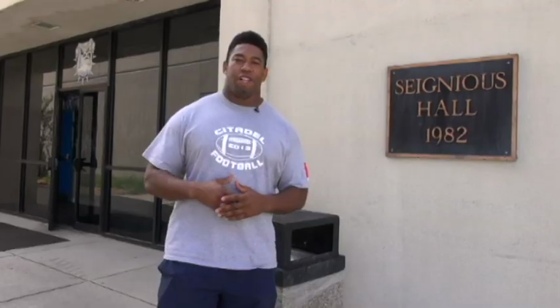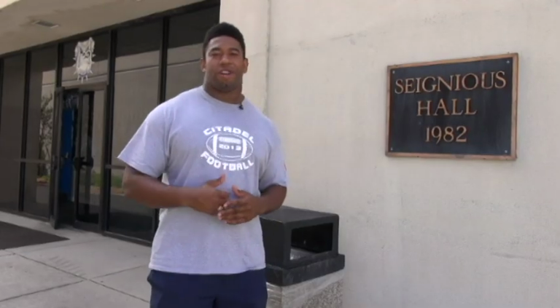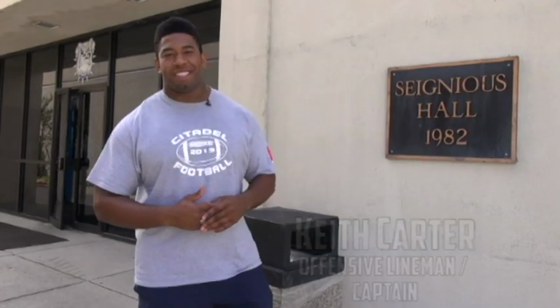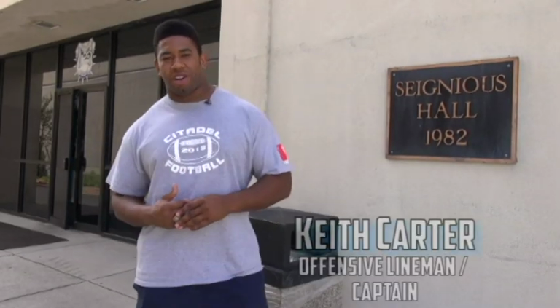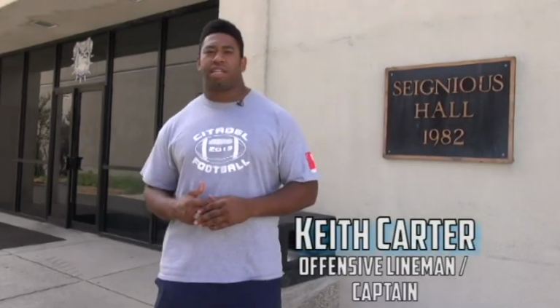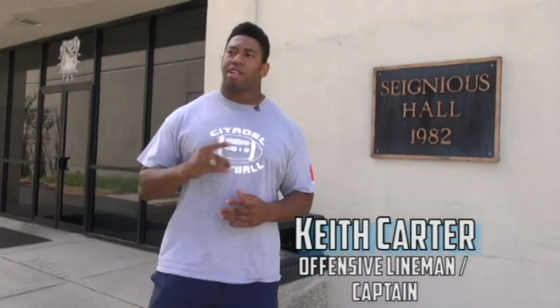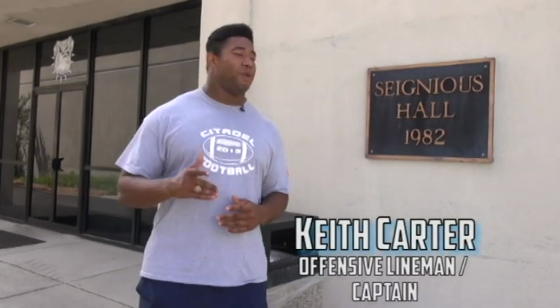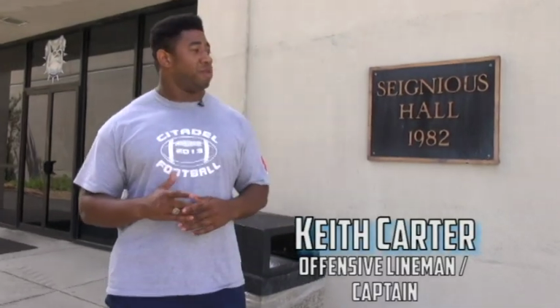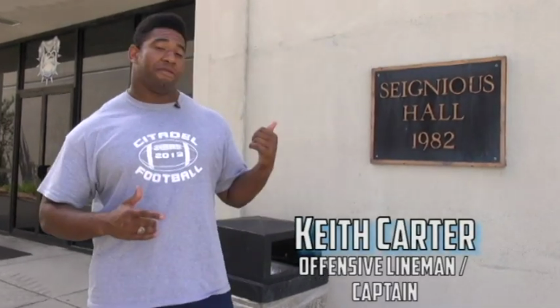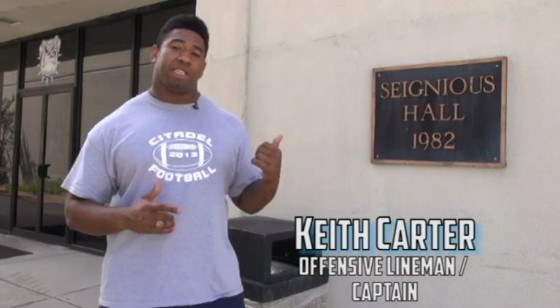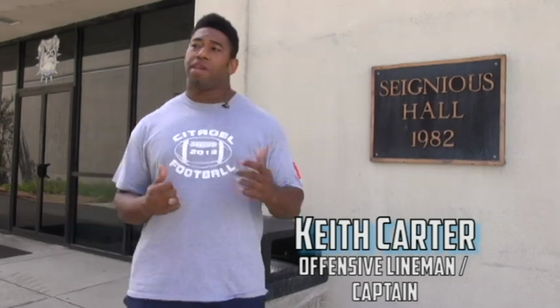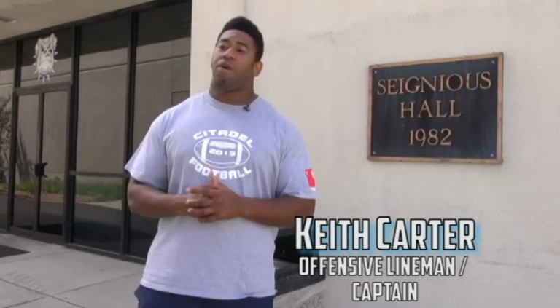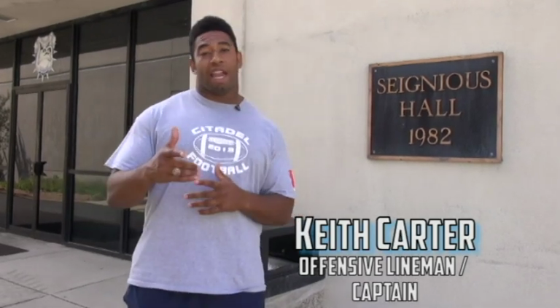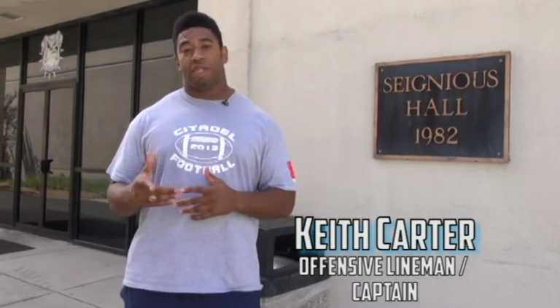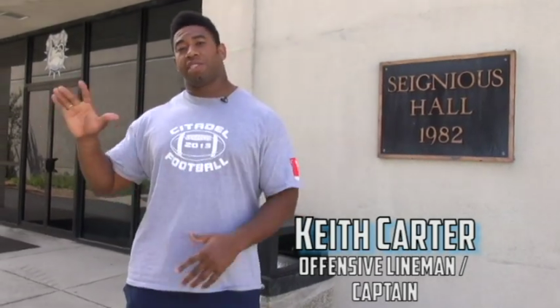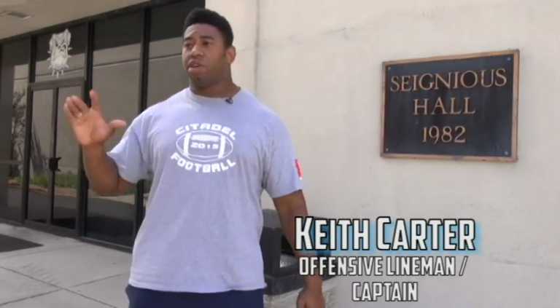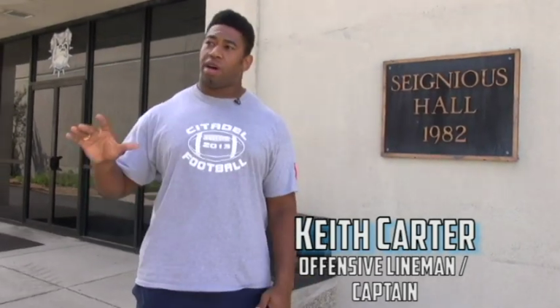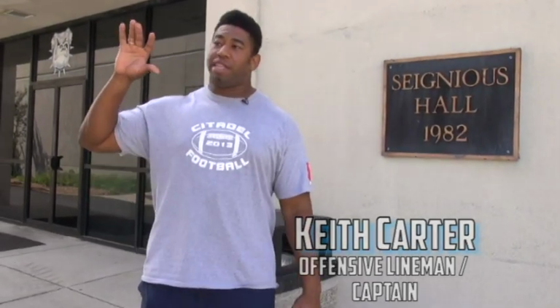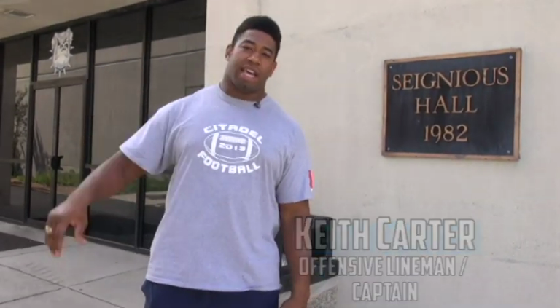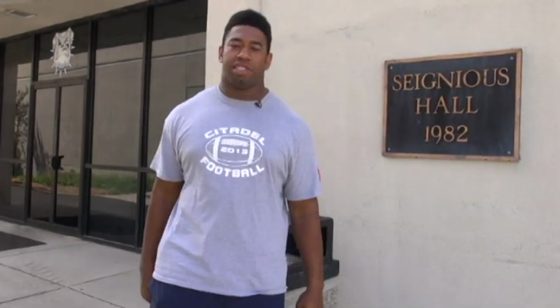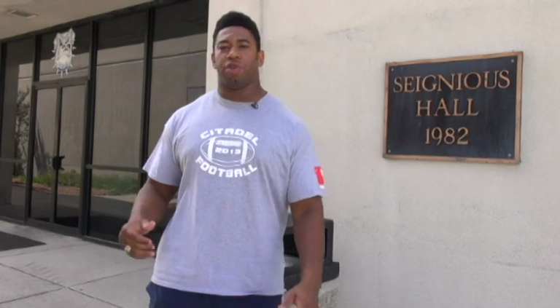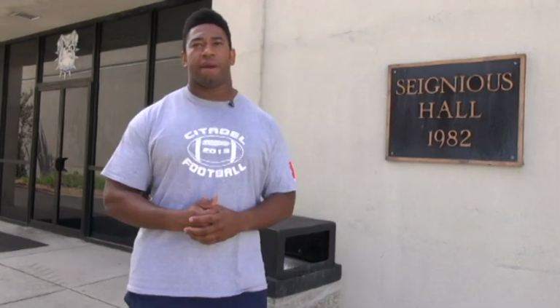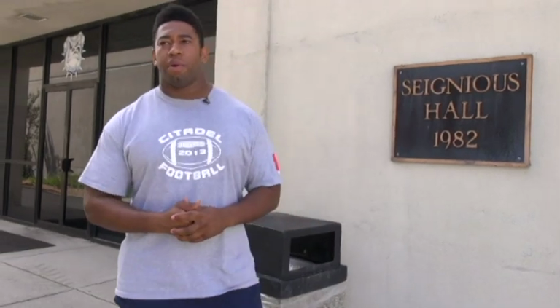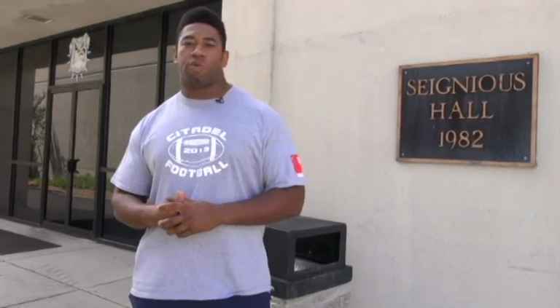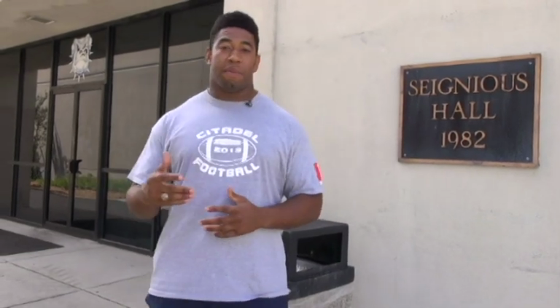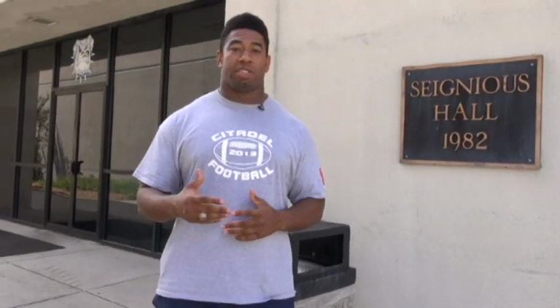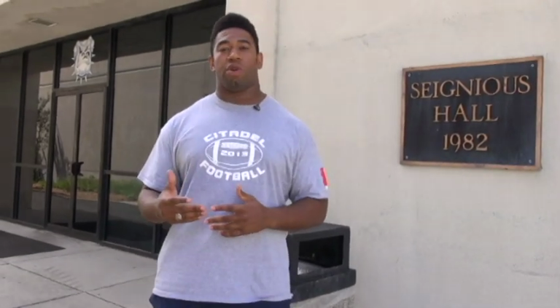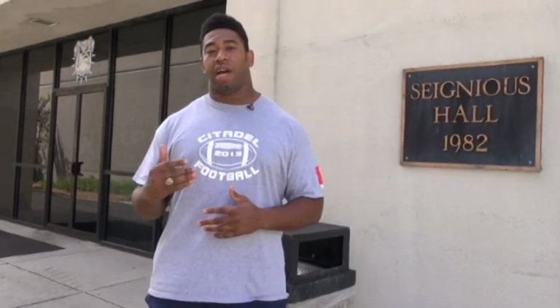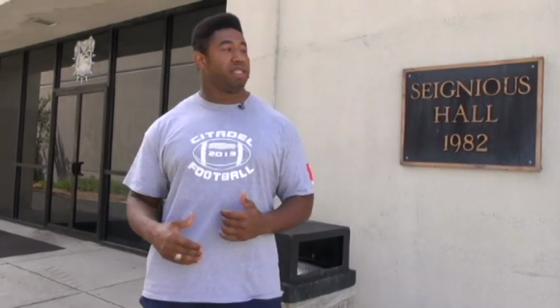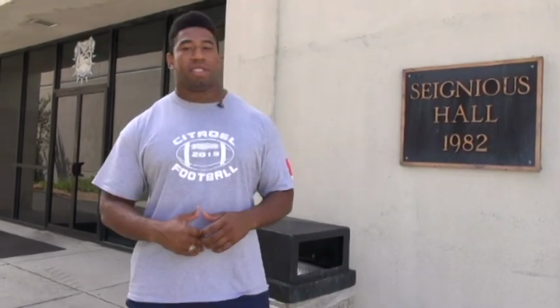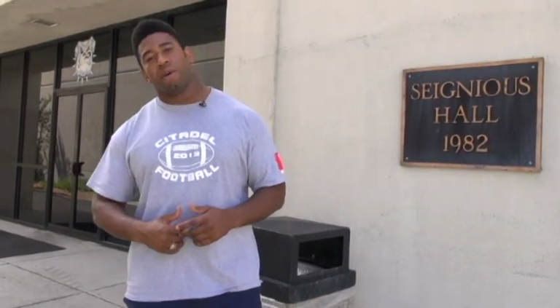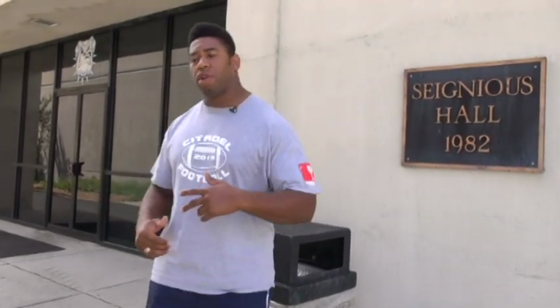Hello Bulldog fans, Keith Carlis II coming to report to you live from Signius Hall. We know a lot of you get to see us on the field in Johnson Haygood and see what we do out there, but I just wanted to take a minute to show you what goes on behind the scenes in Signius Hall. Come on in.